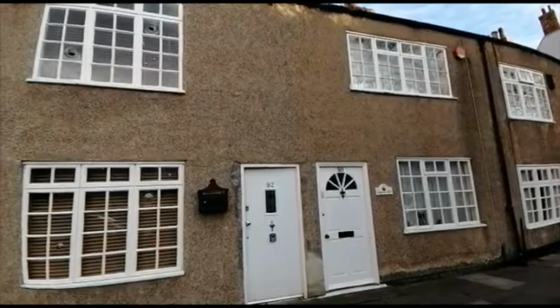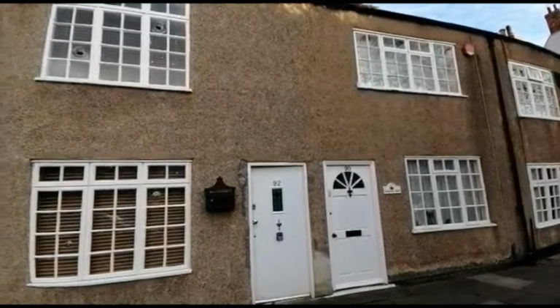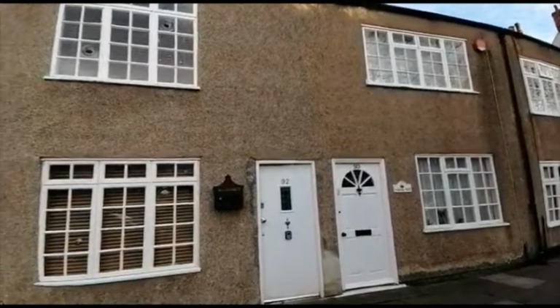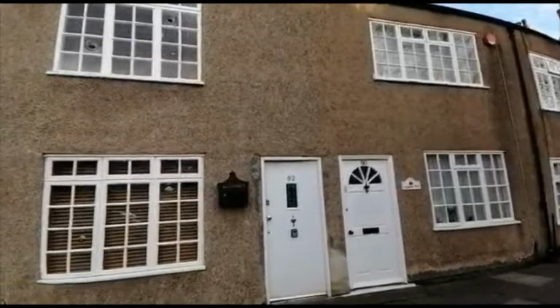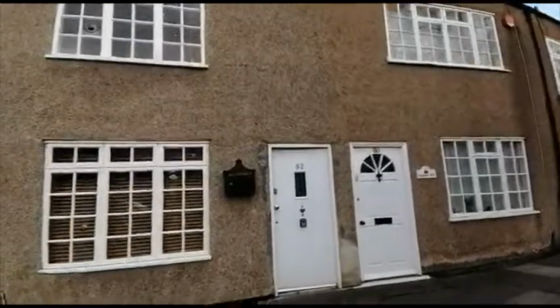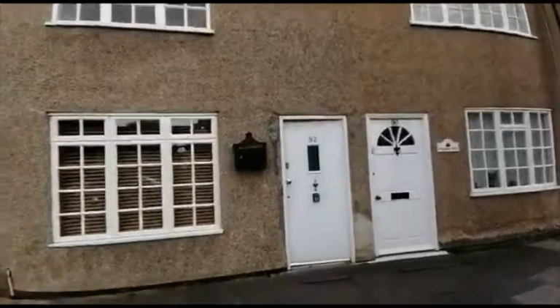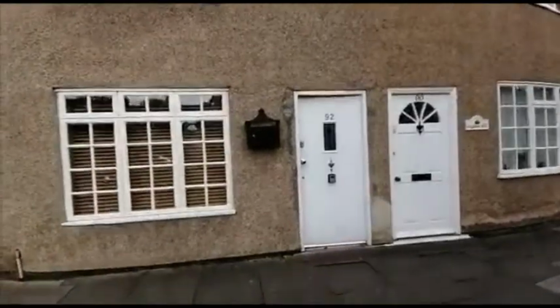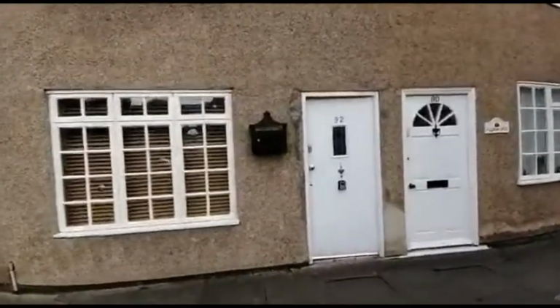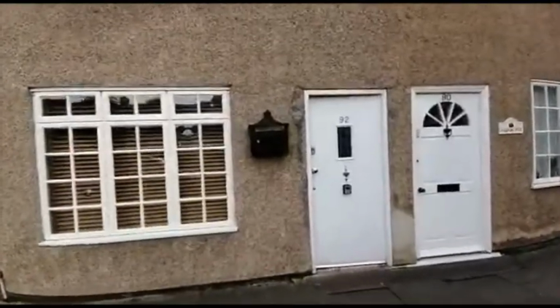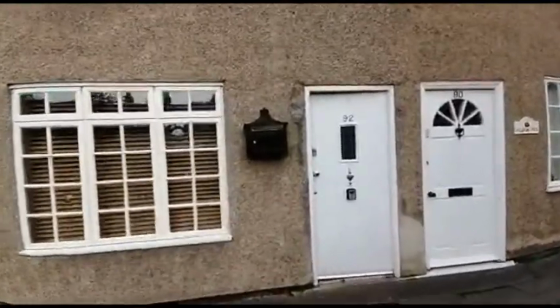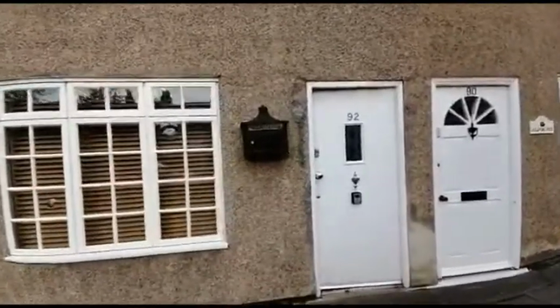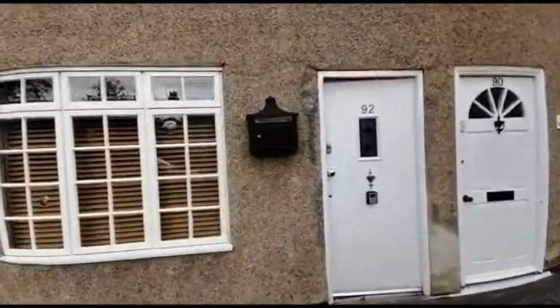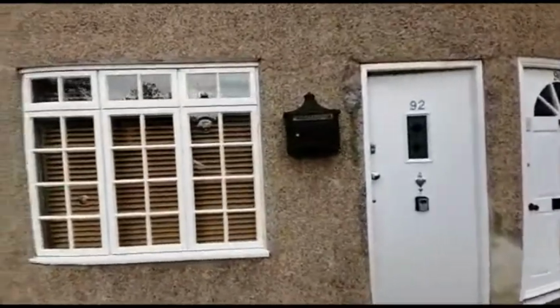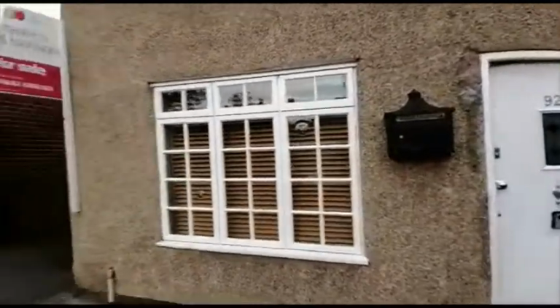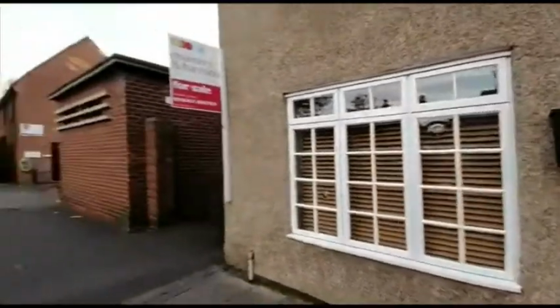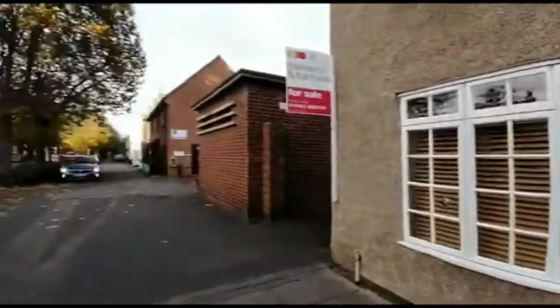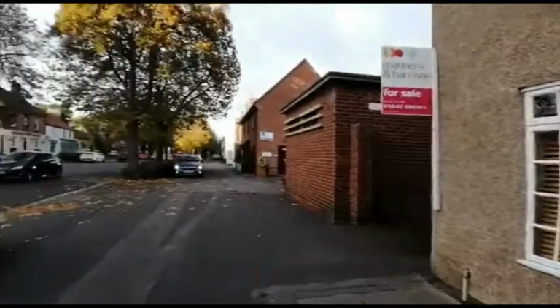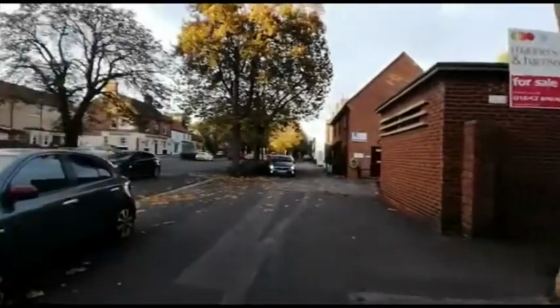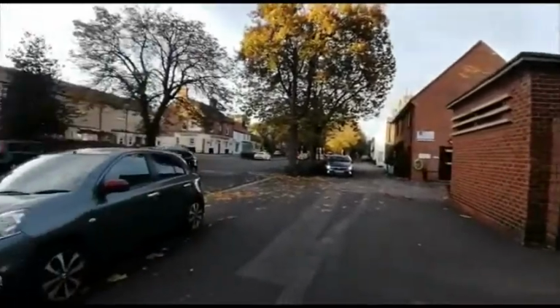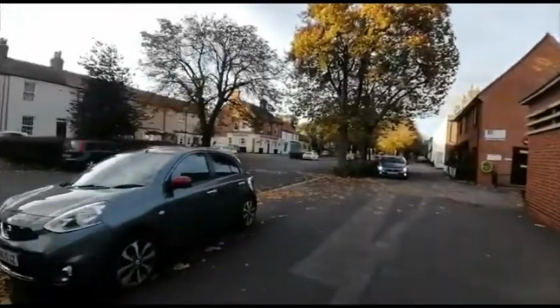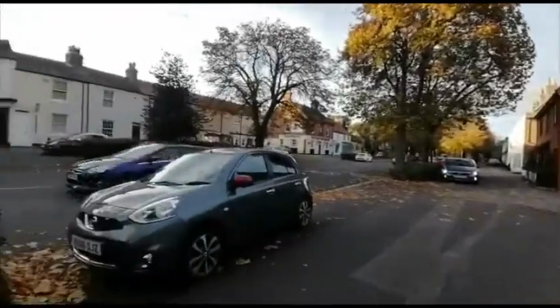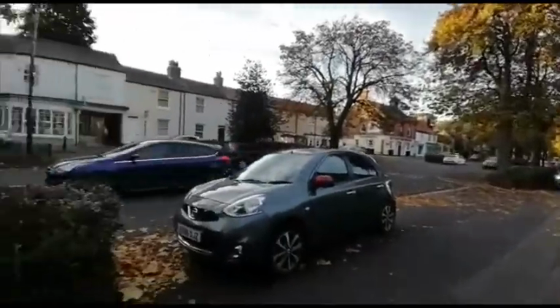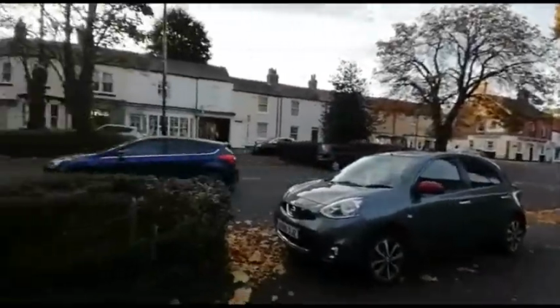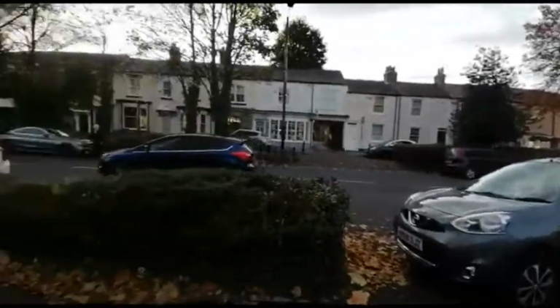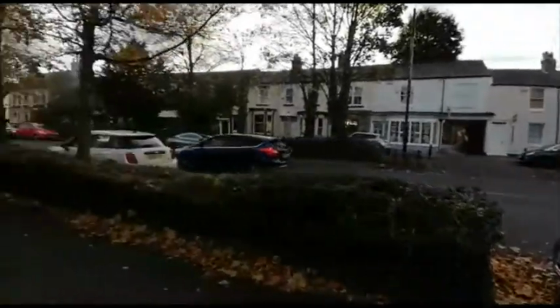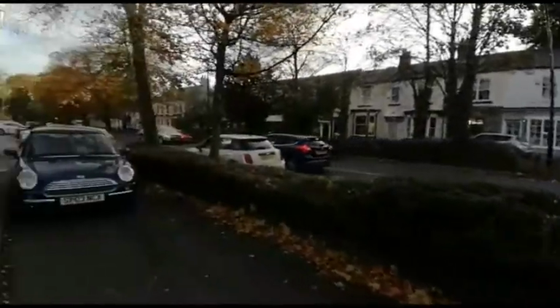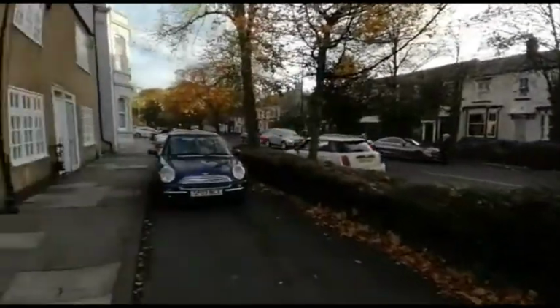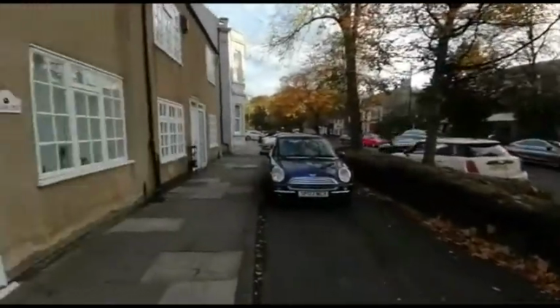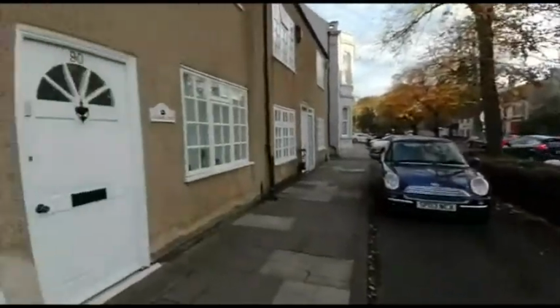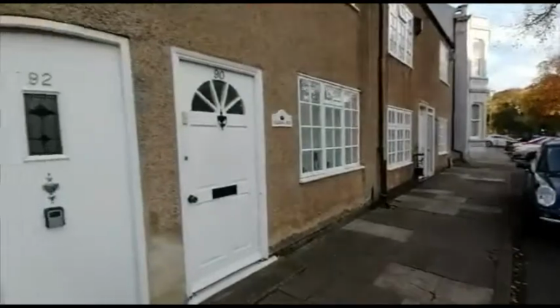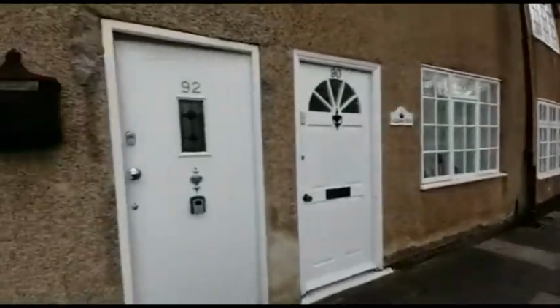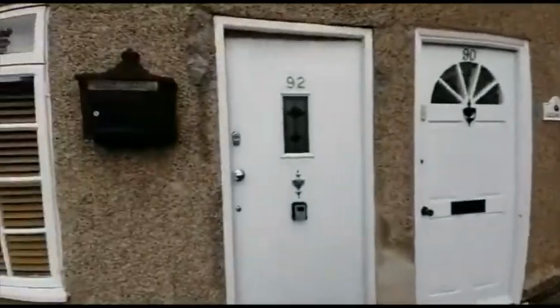Welcome to number 92 High Street in Norton. This is a two-bedroom, semi-detached property, set in Norton Village.